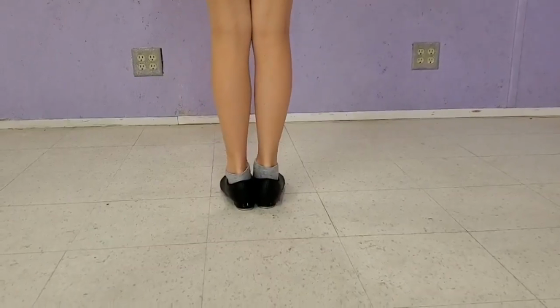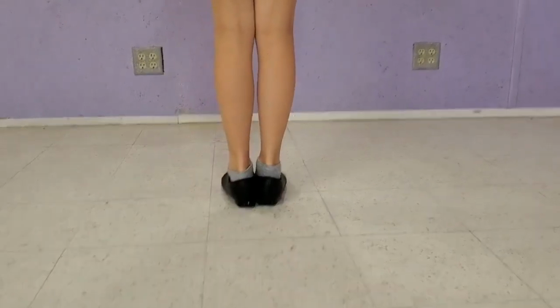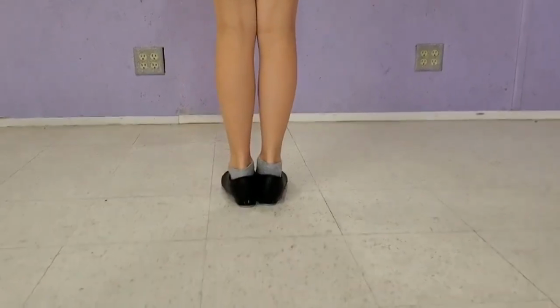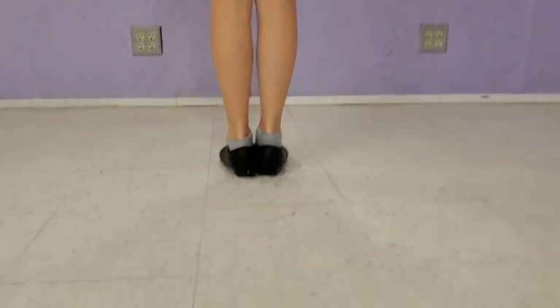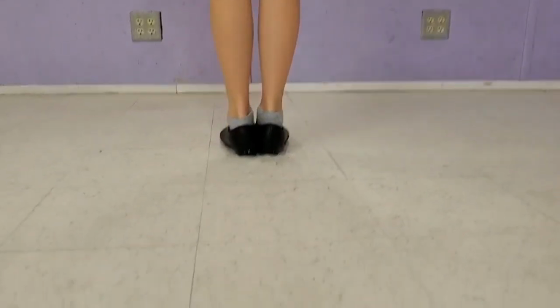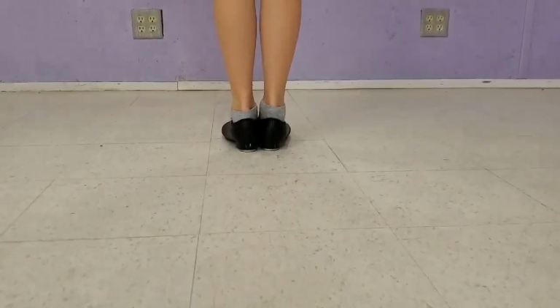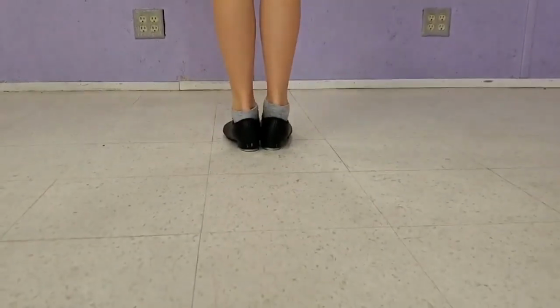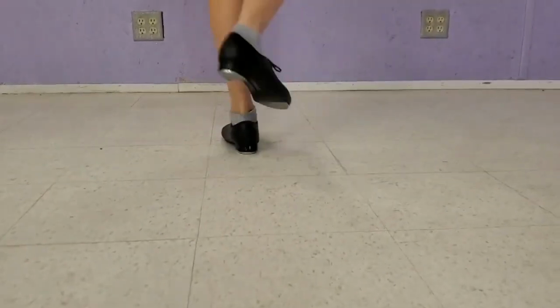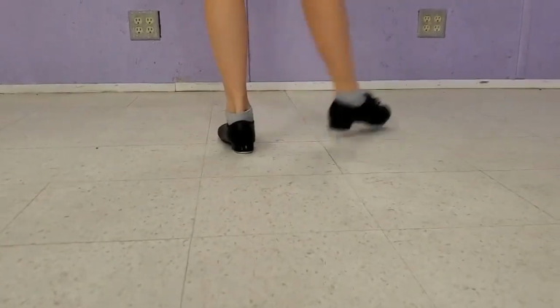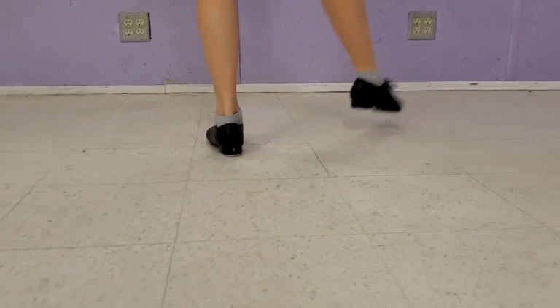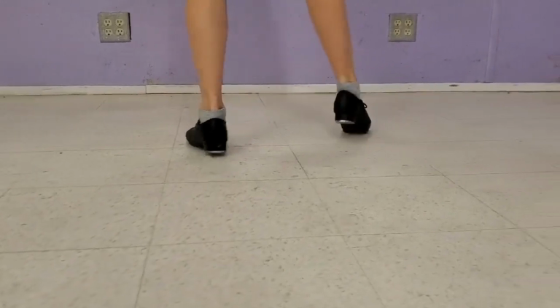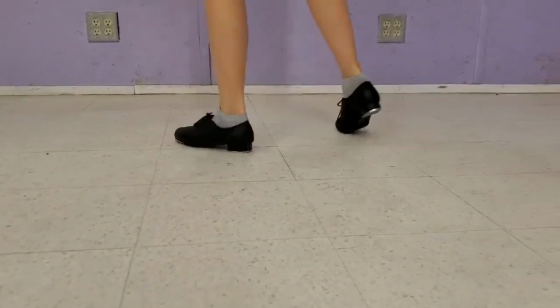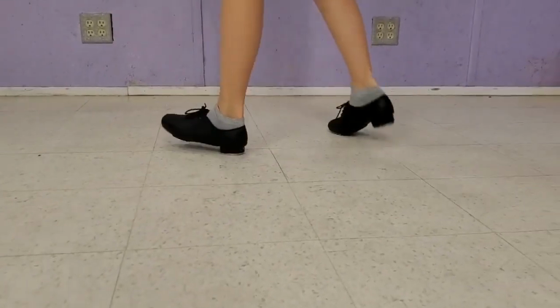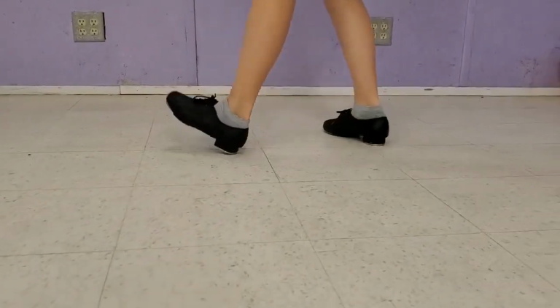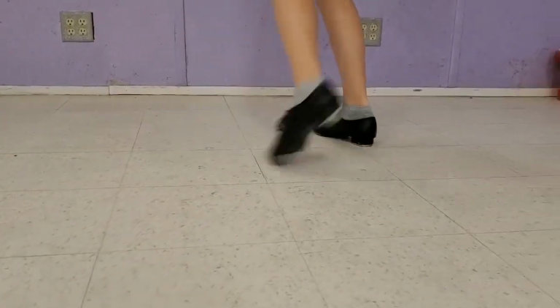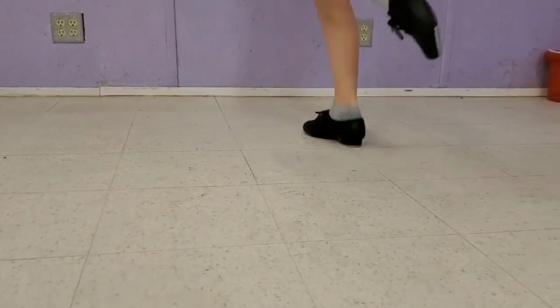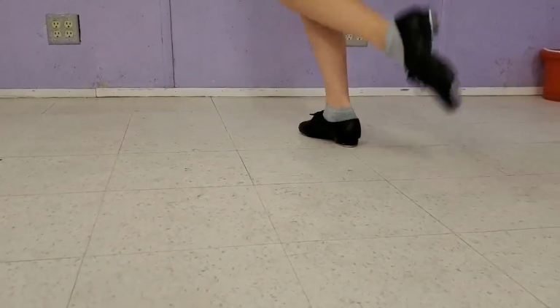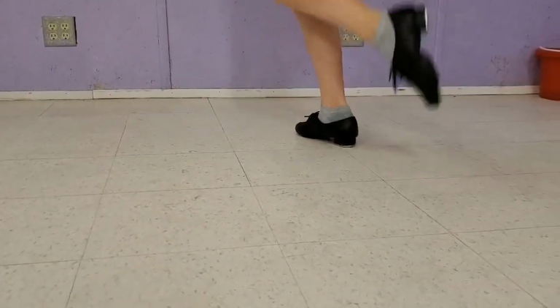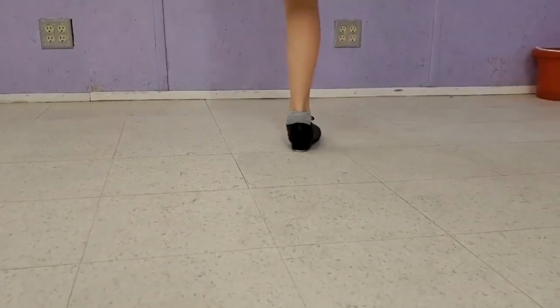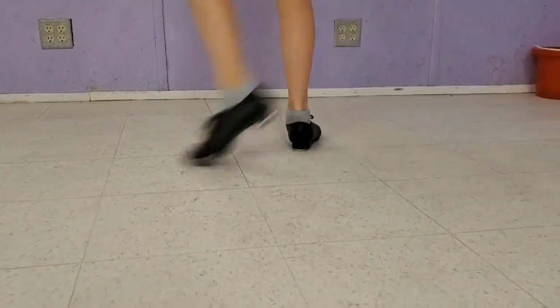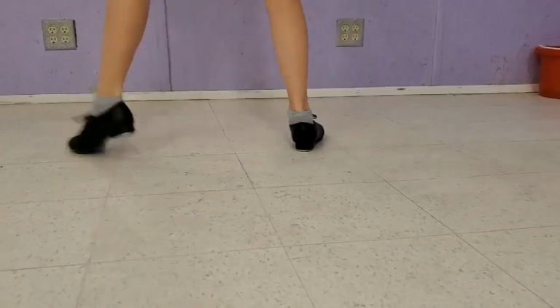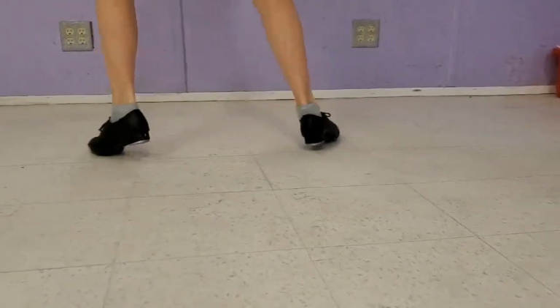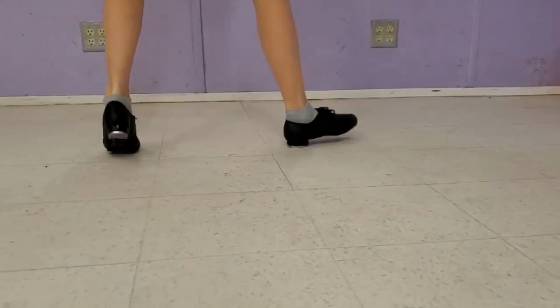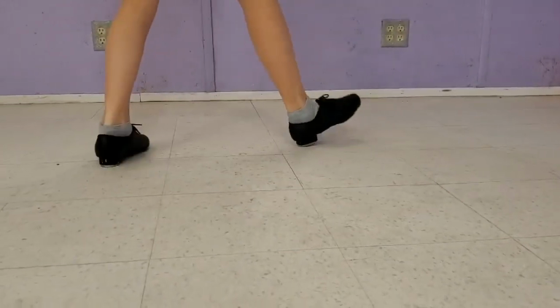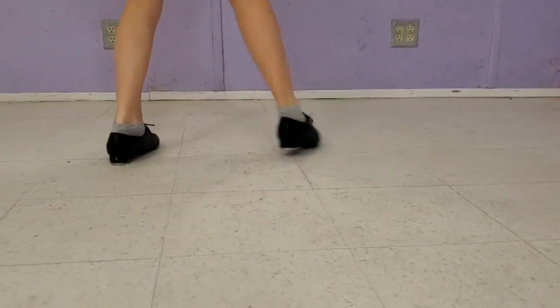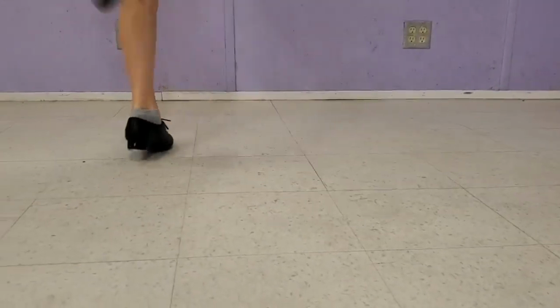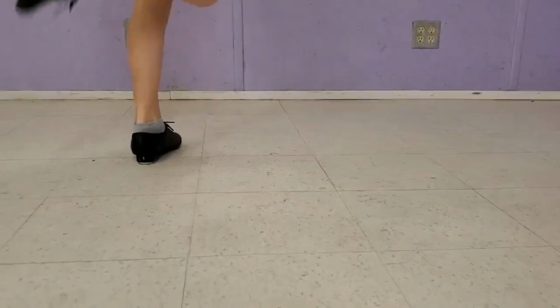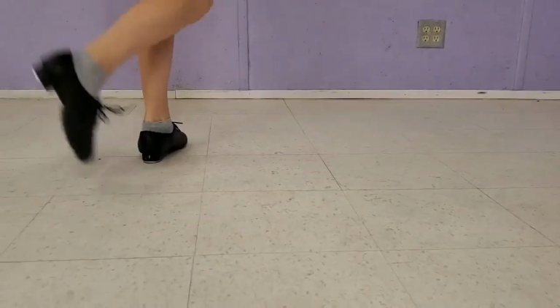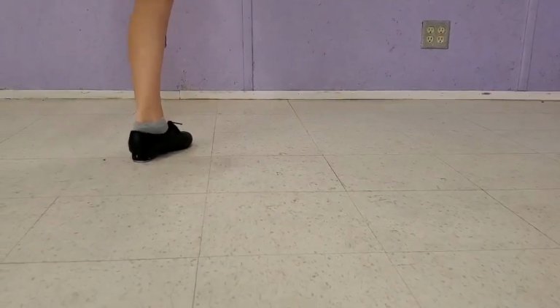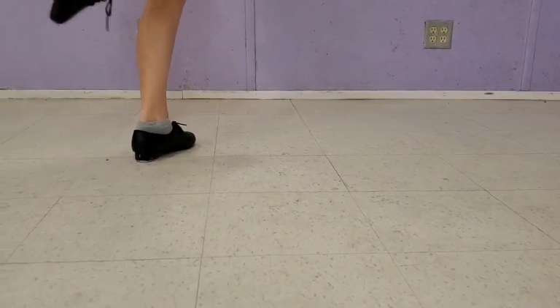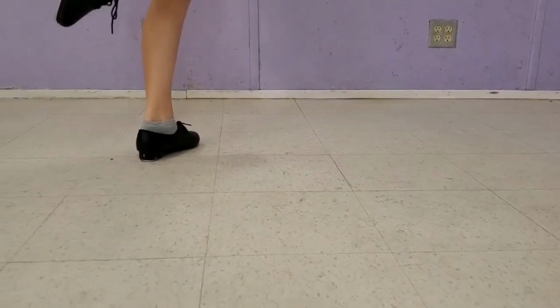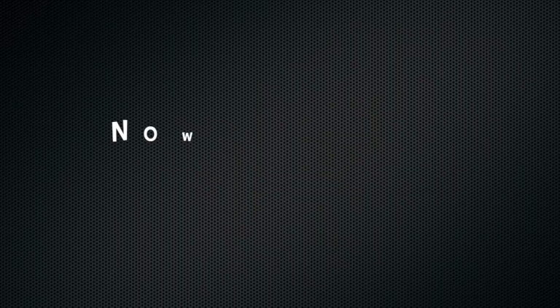And slow again. Falap, heel, heel, spank, heel, toe, heel. Falap, heel, heel, spank, heel, toe, heel. Very good.